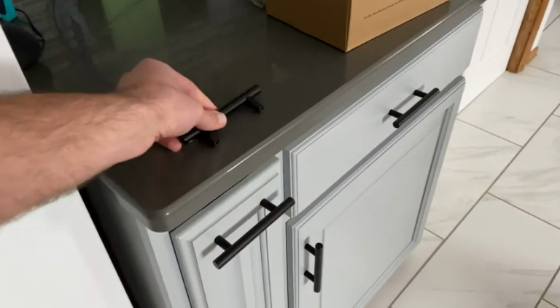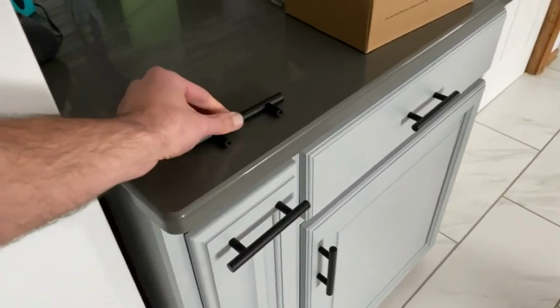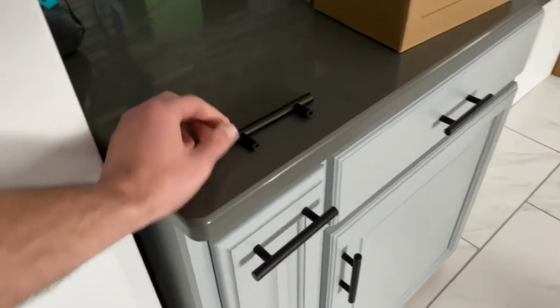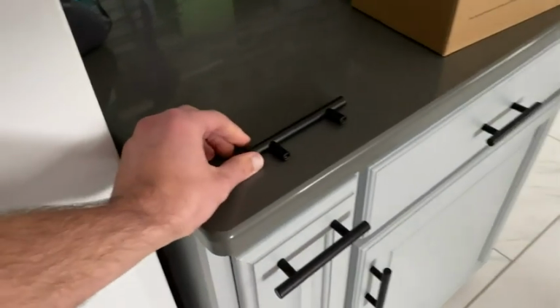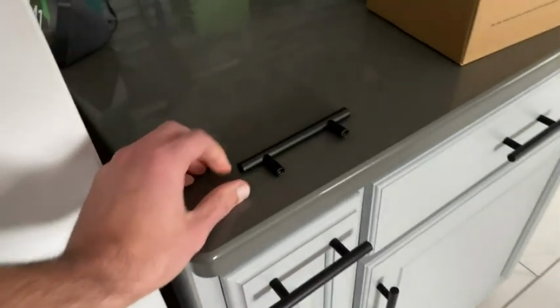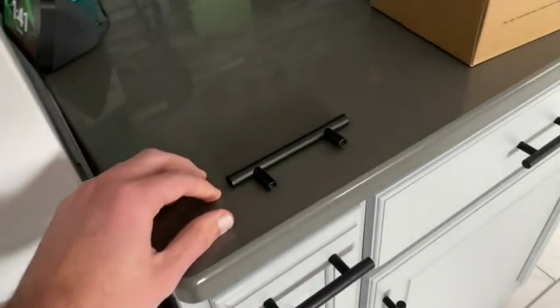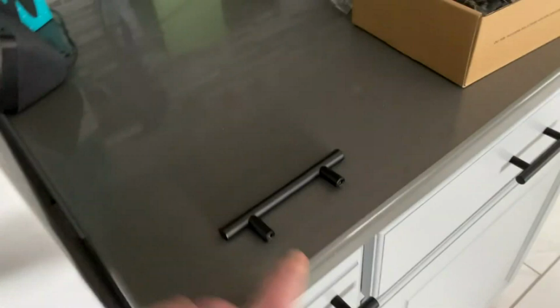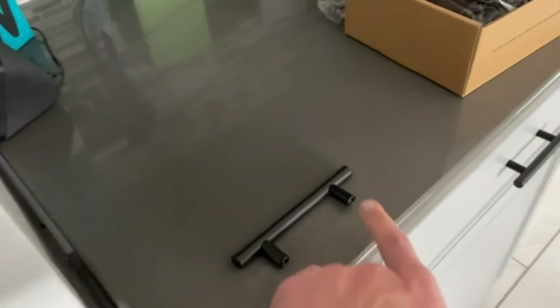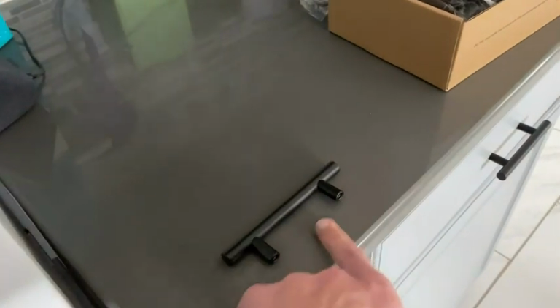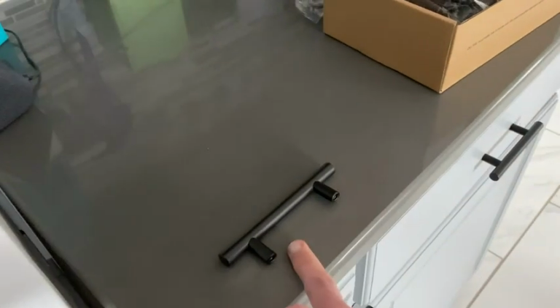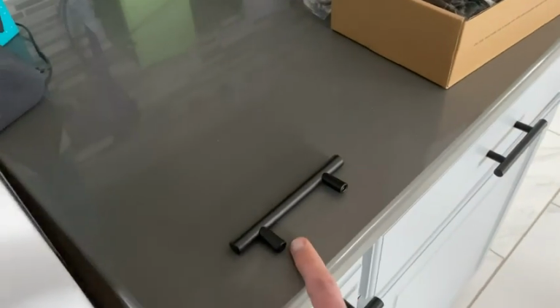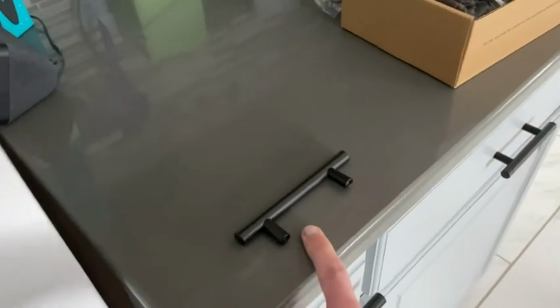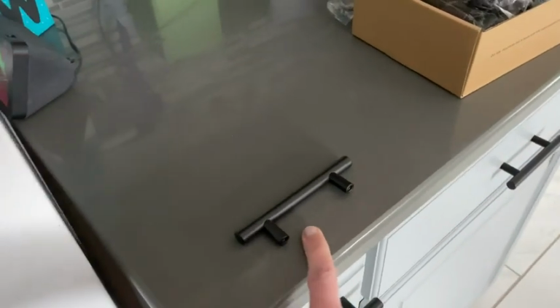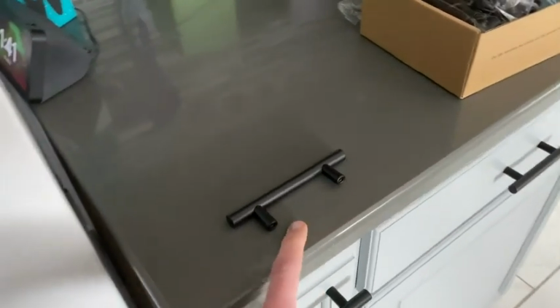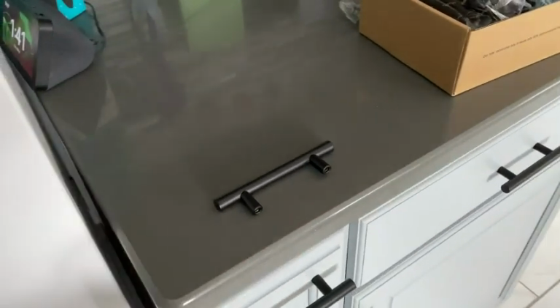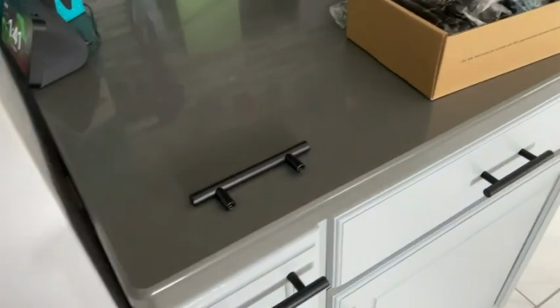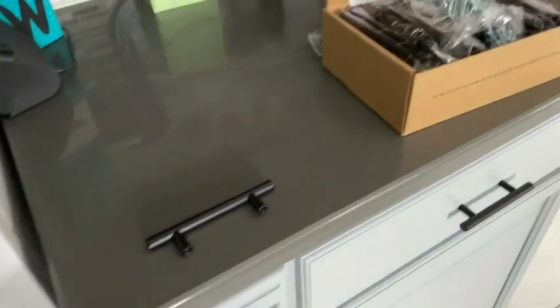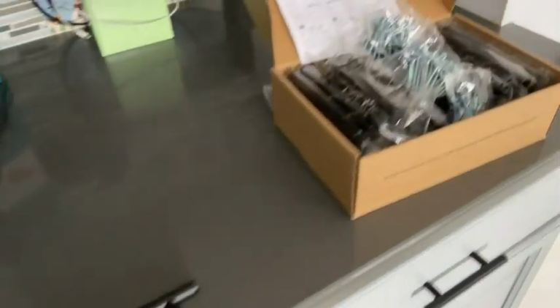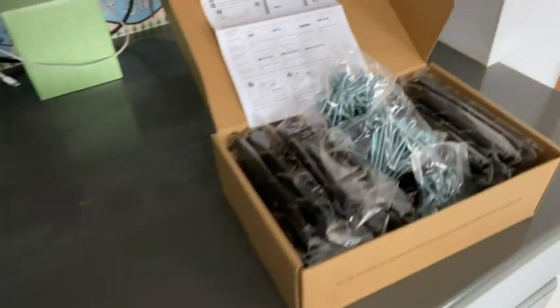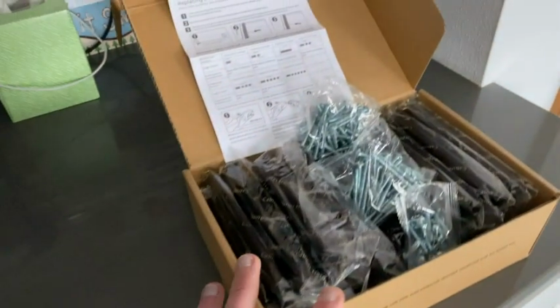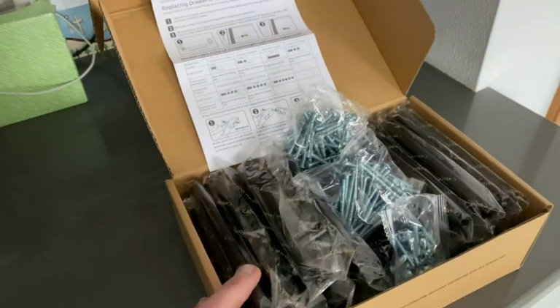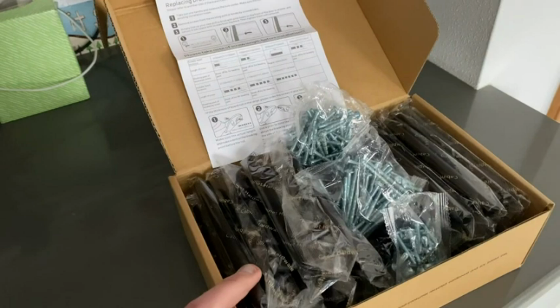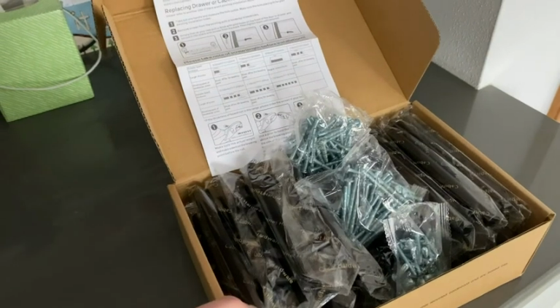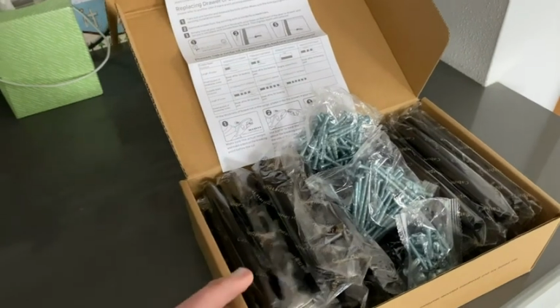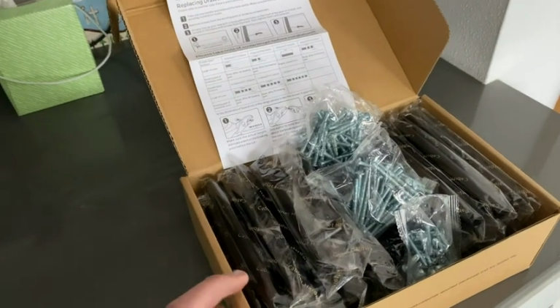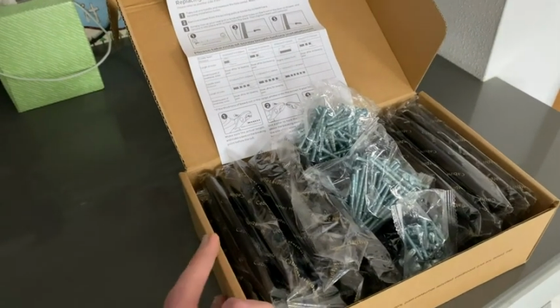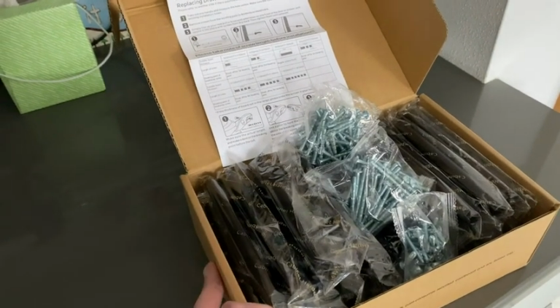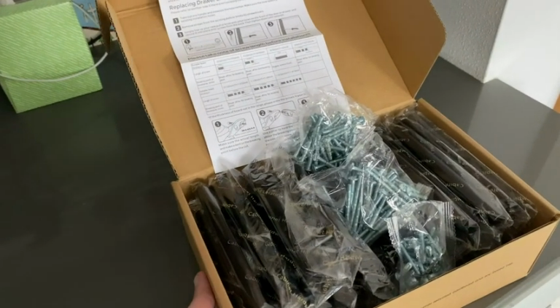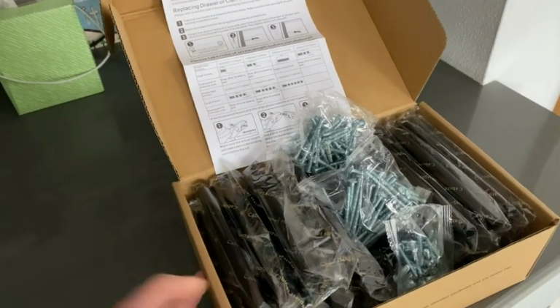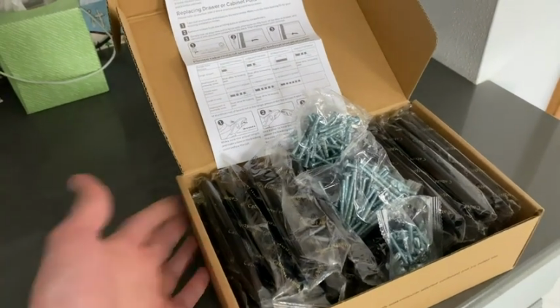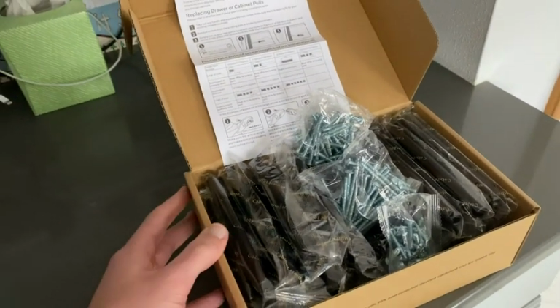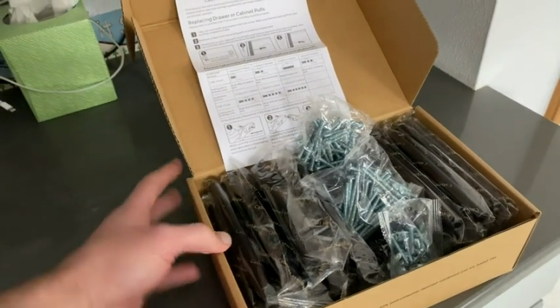They are 5 inches in length with 3-inch center holes. The best part is they provide three different lengths of screws so that you can fit any cabinet drawer you have.